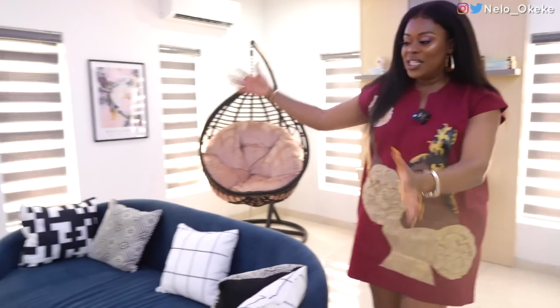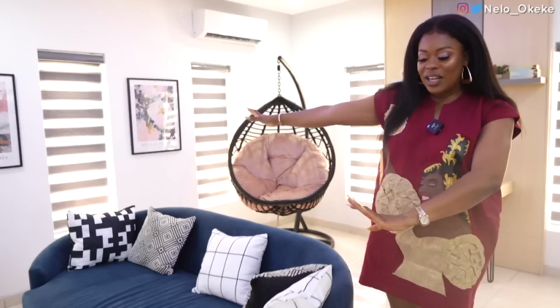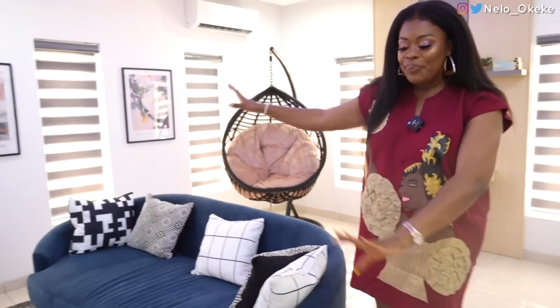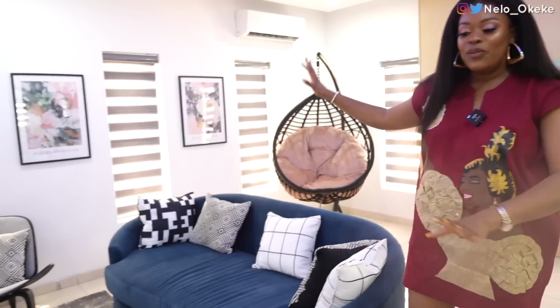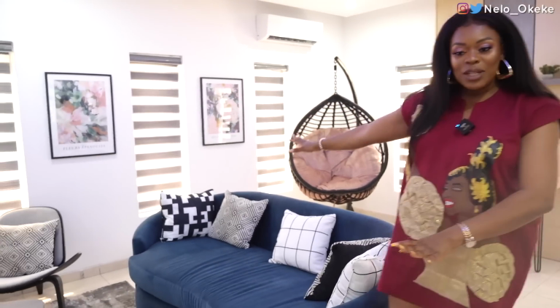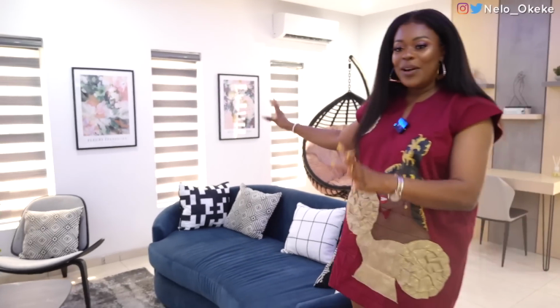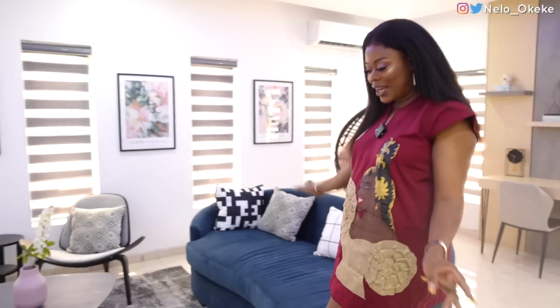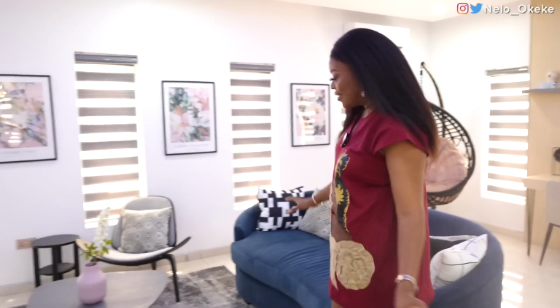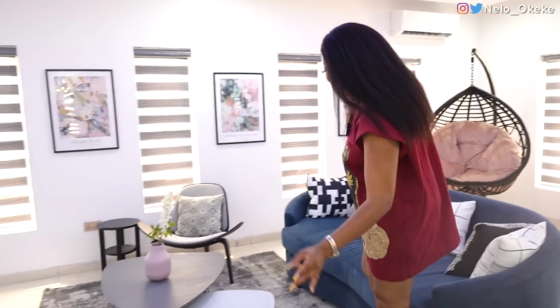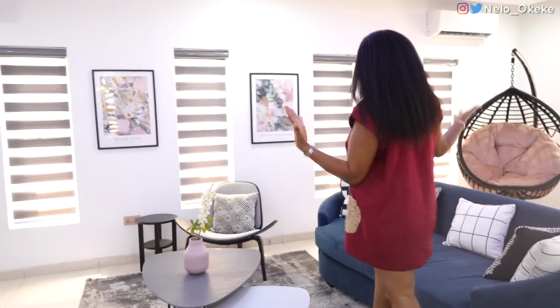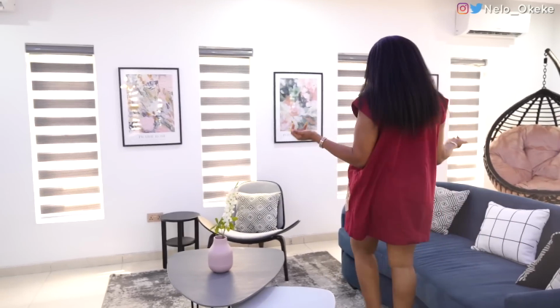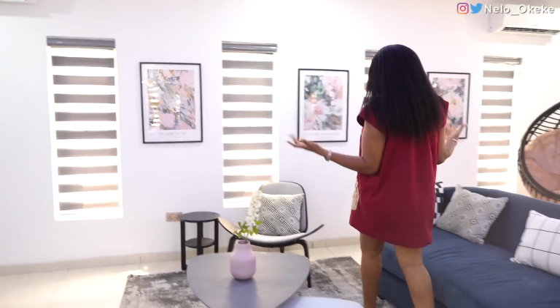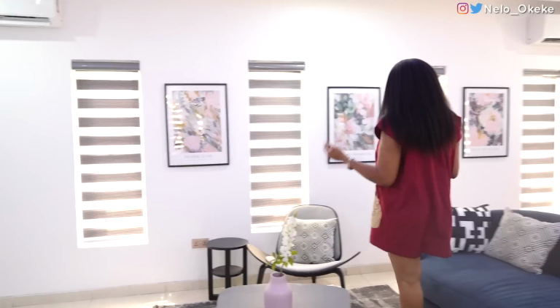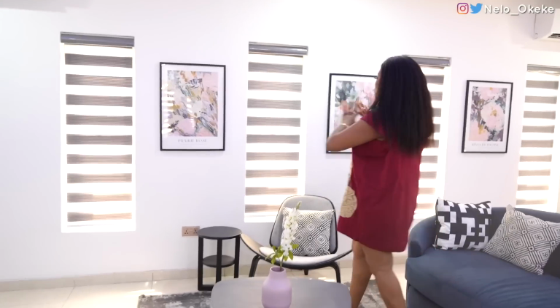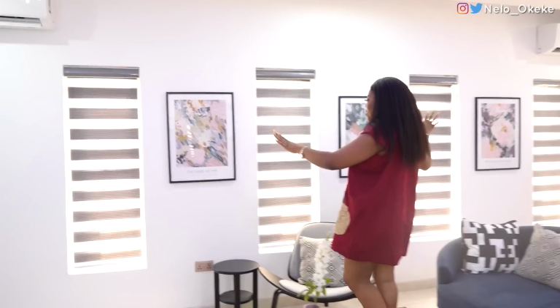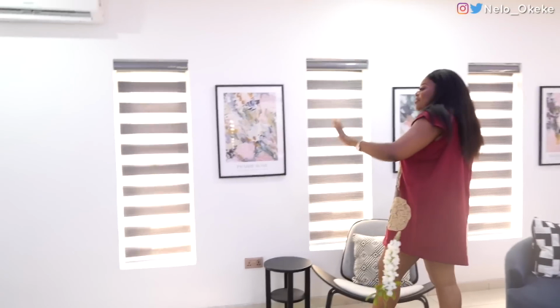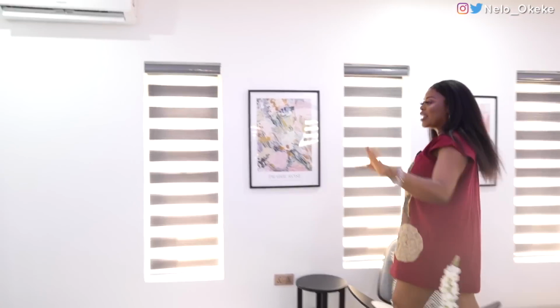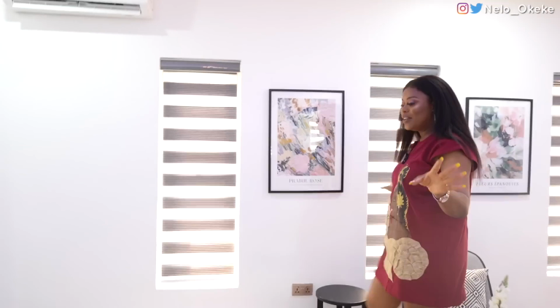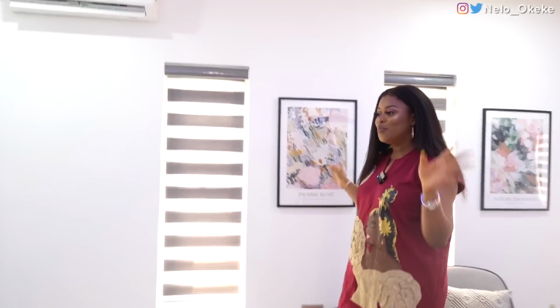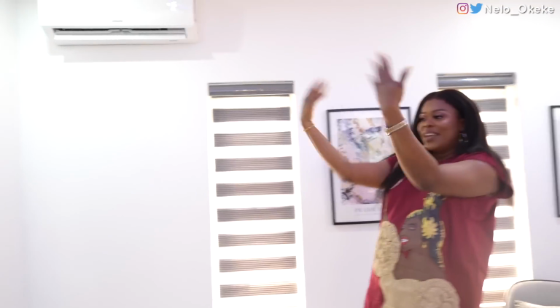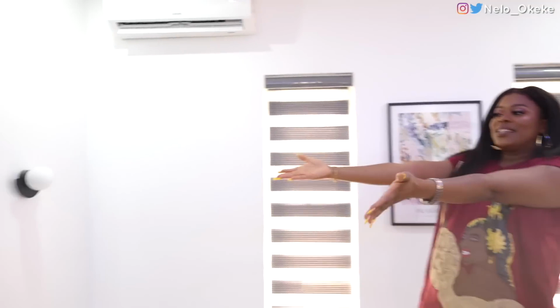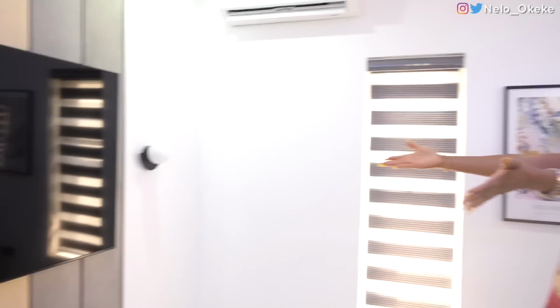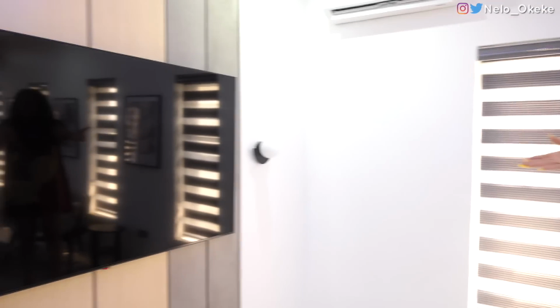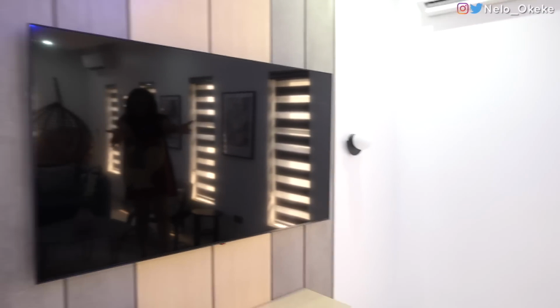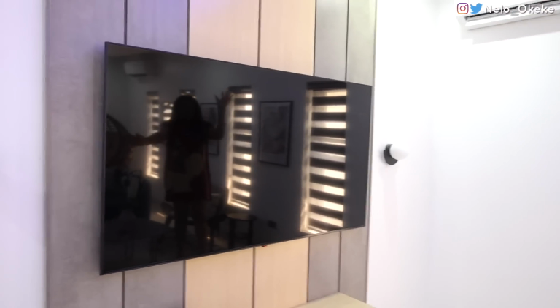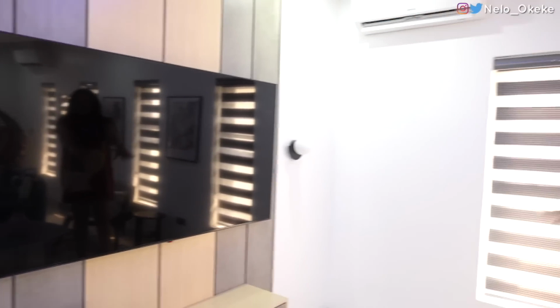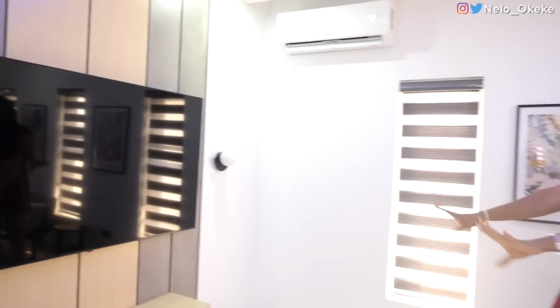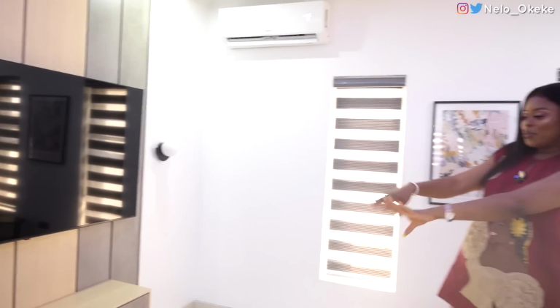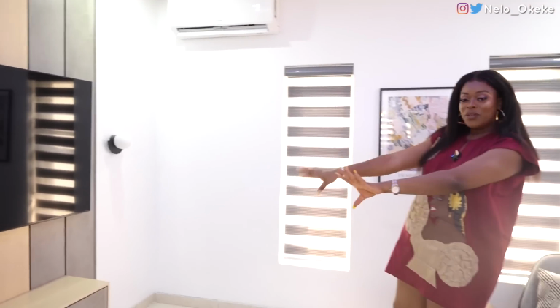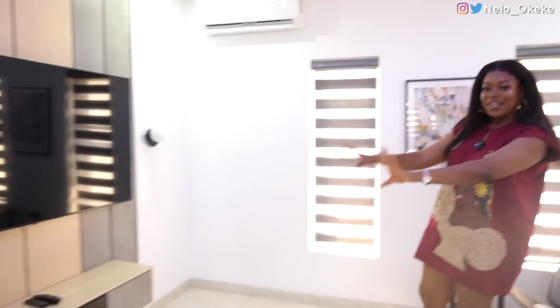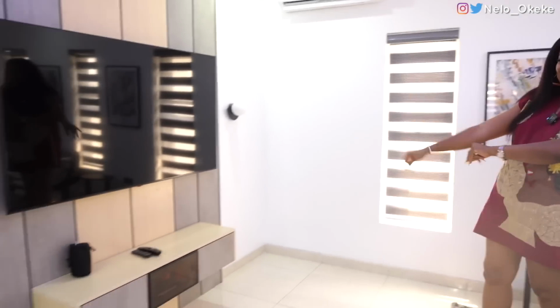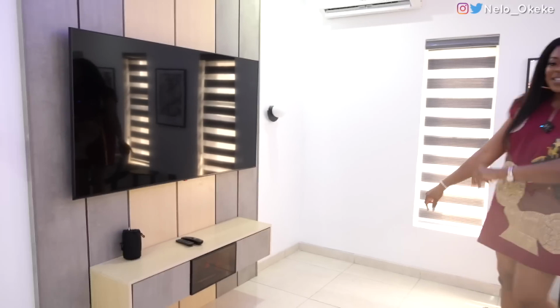So we have the living area here — very modern, very classic. Beautiful arts, classic living room. Your TV is over here, and the TV setup is still very modern, very classic.